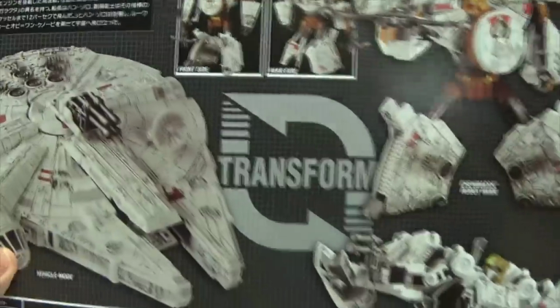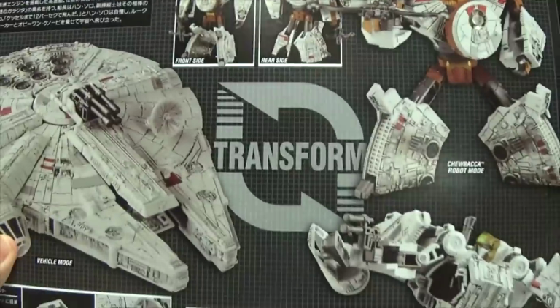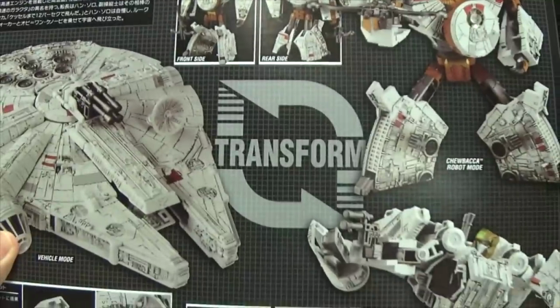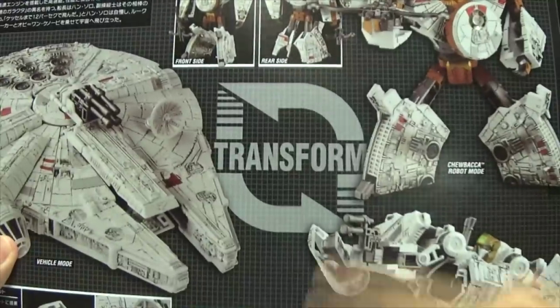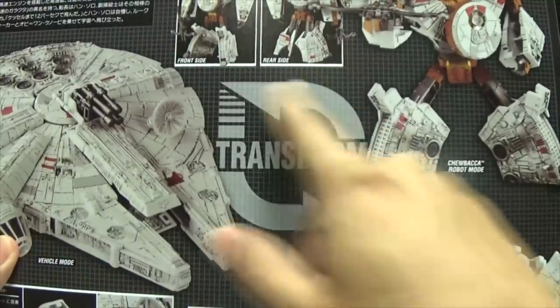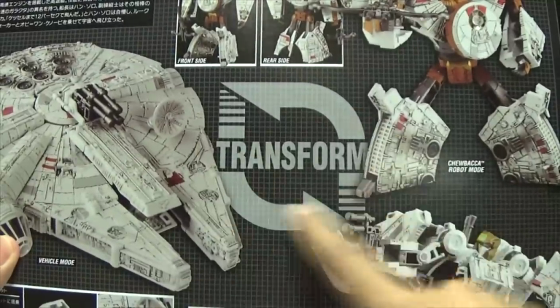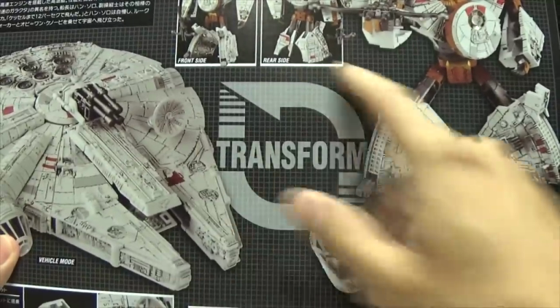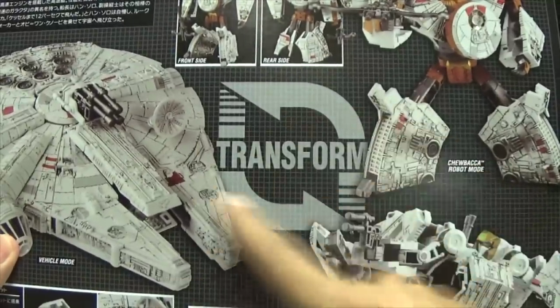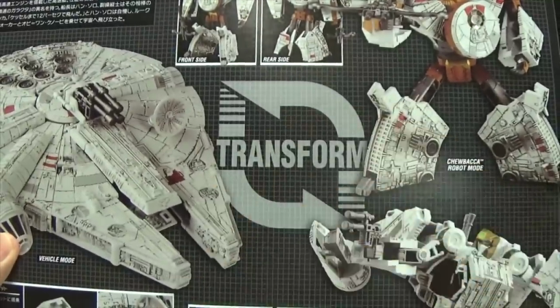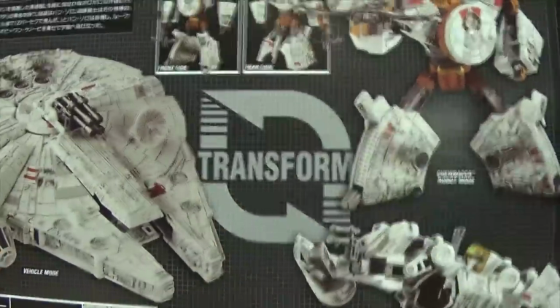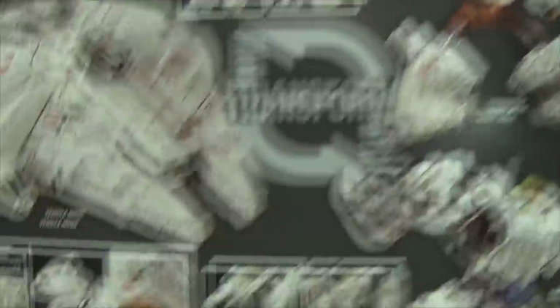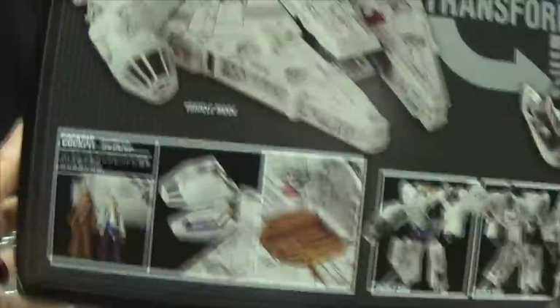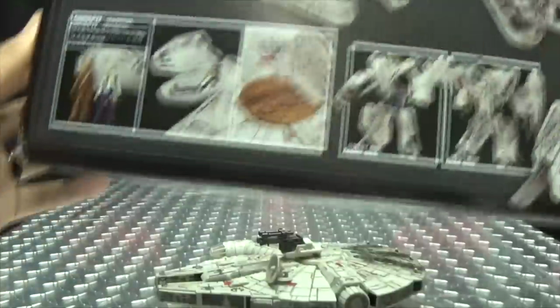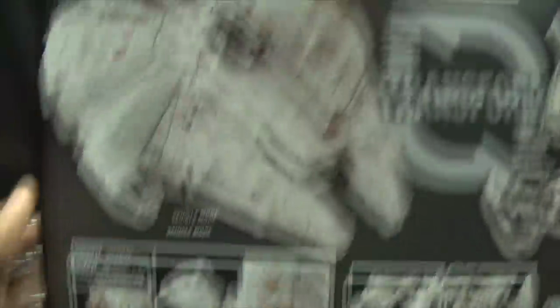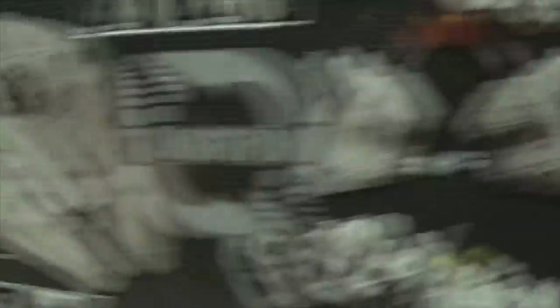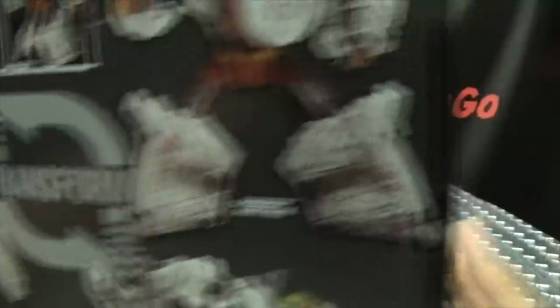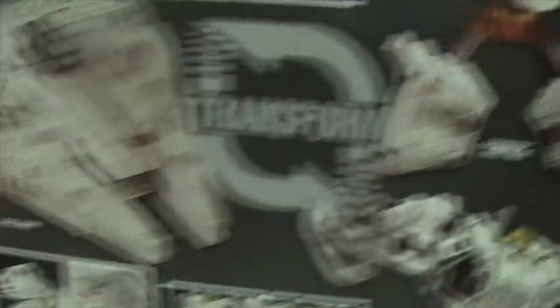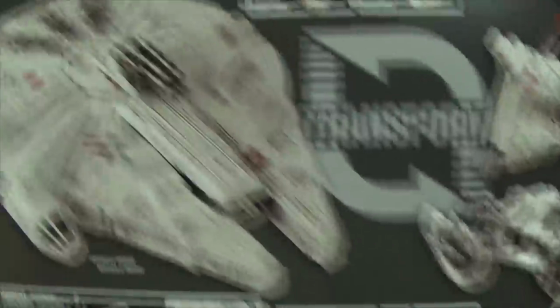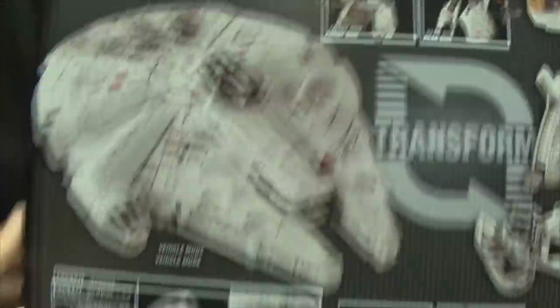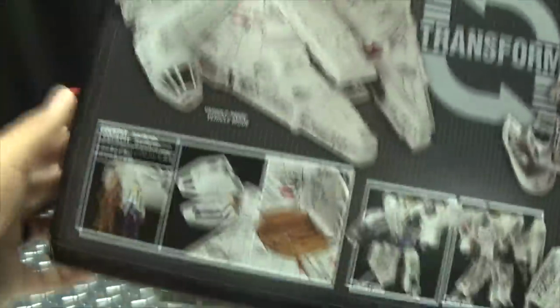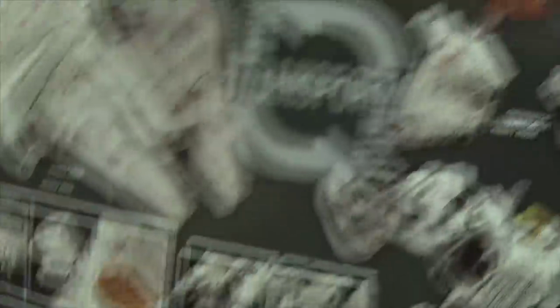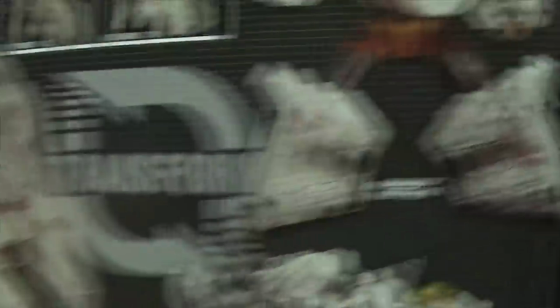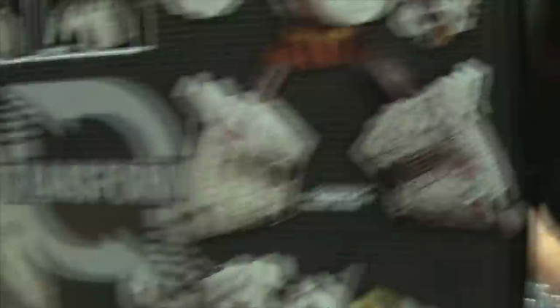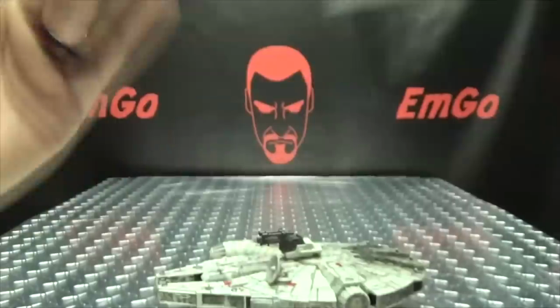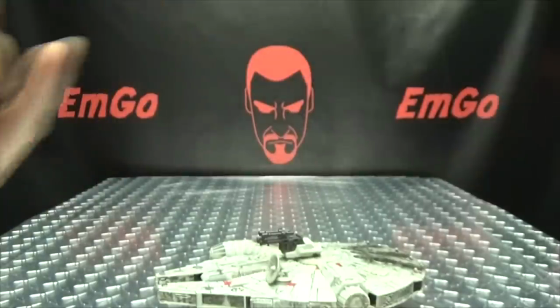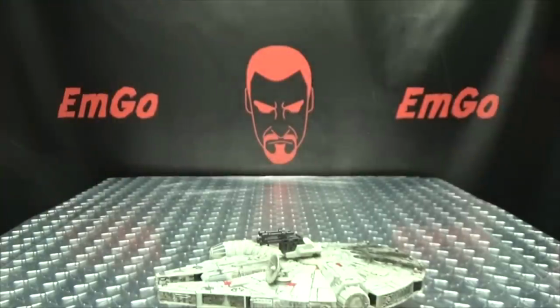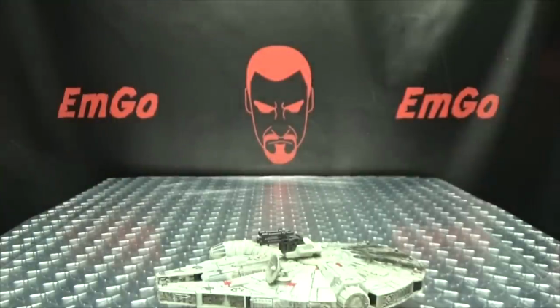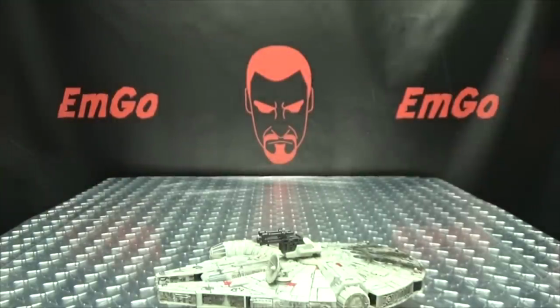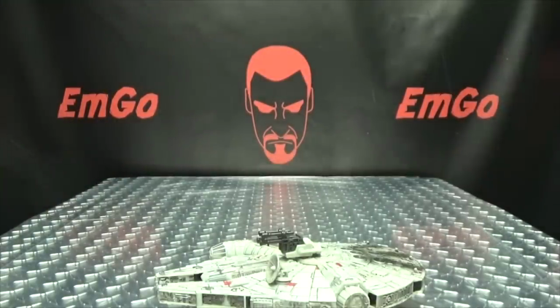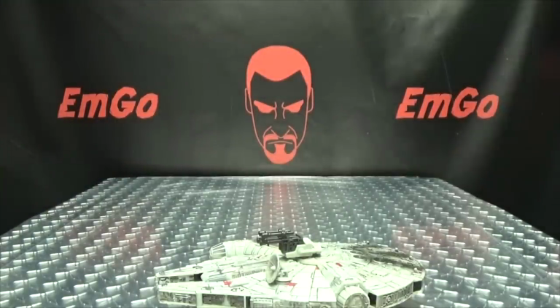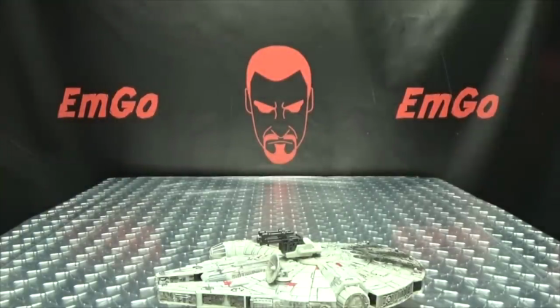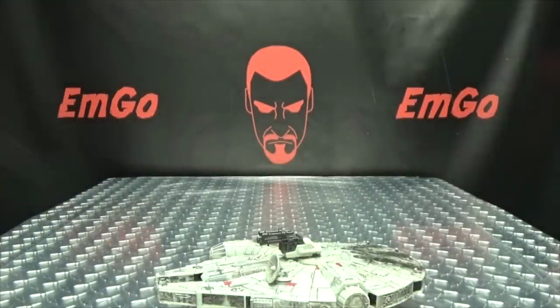On the back of the box we have more obligatory product shots. You can see how it's transformed, and that's basically it for the packaging.